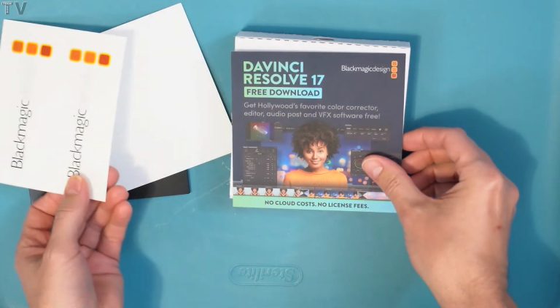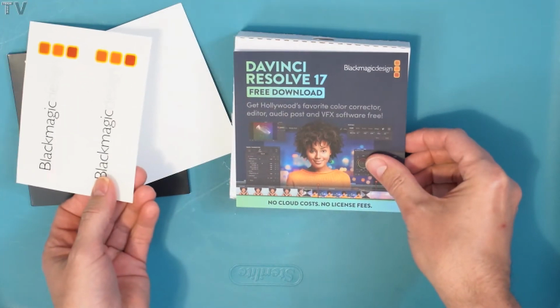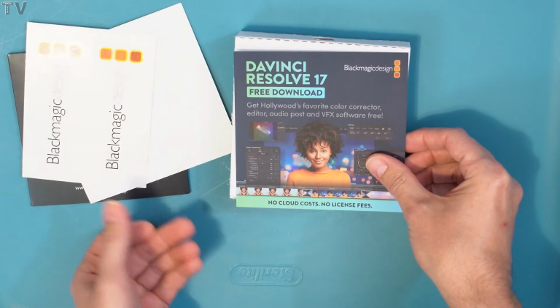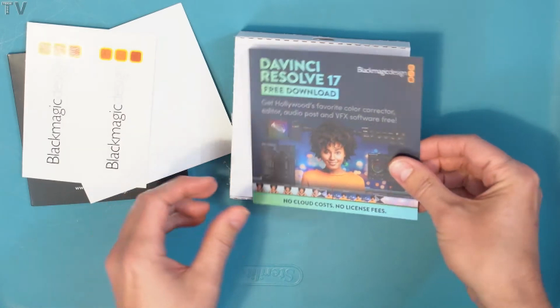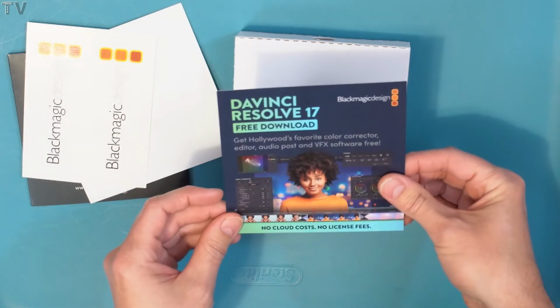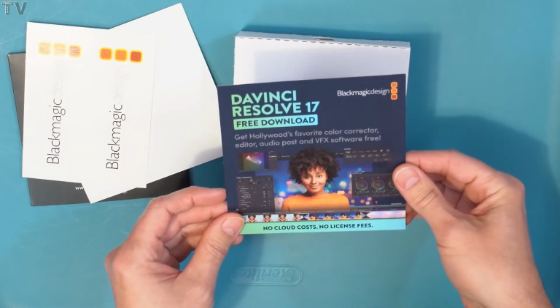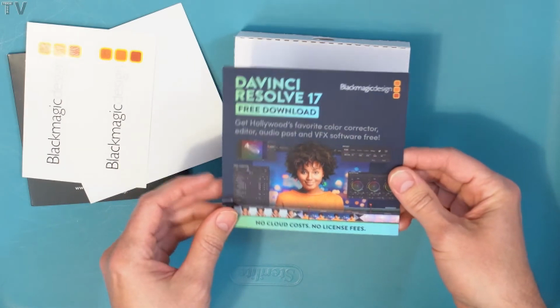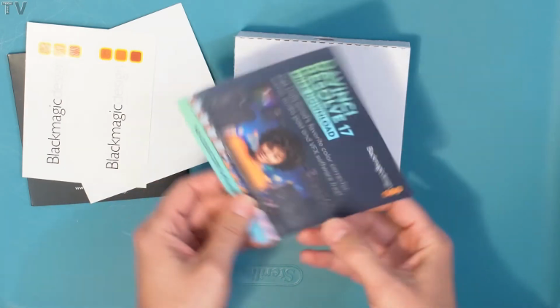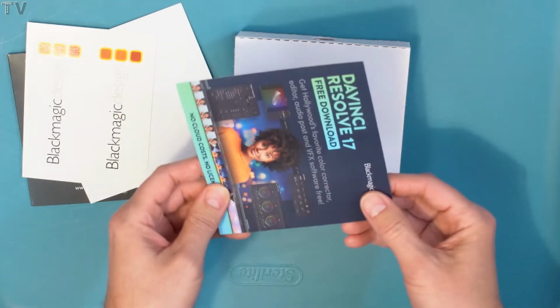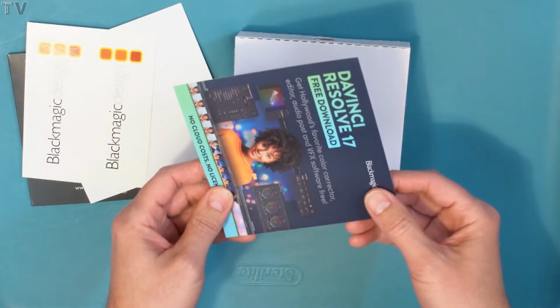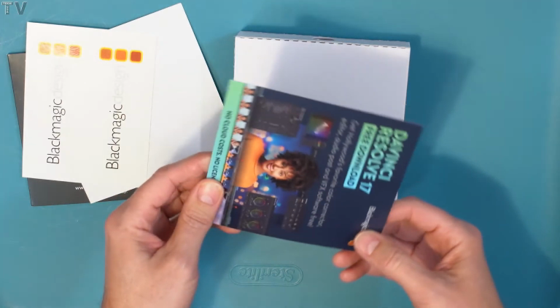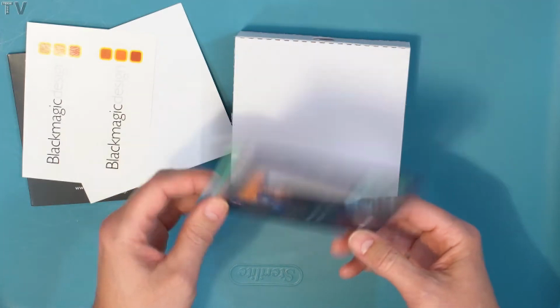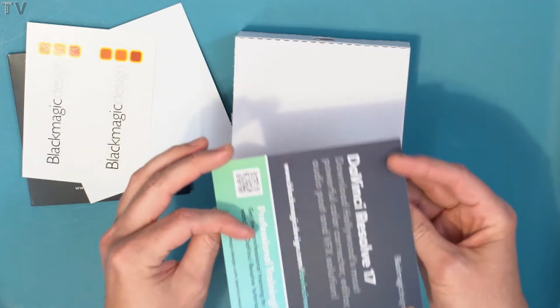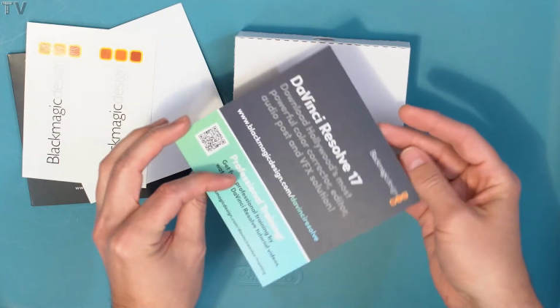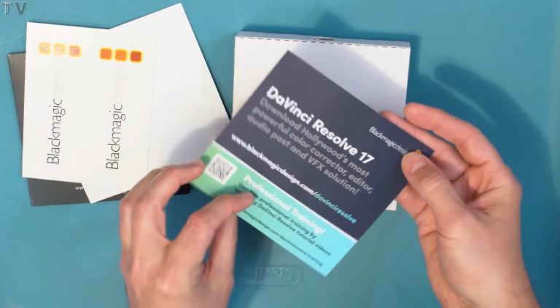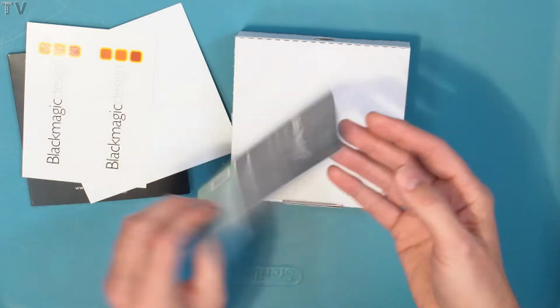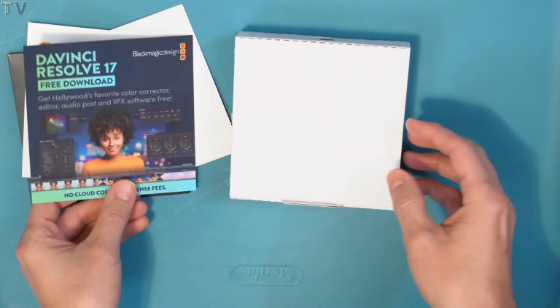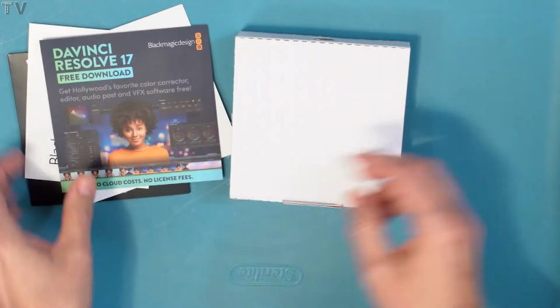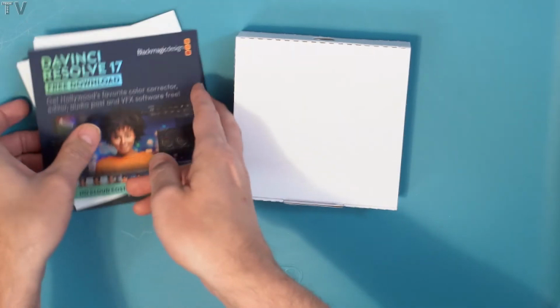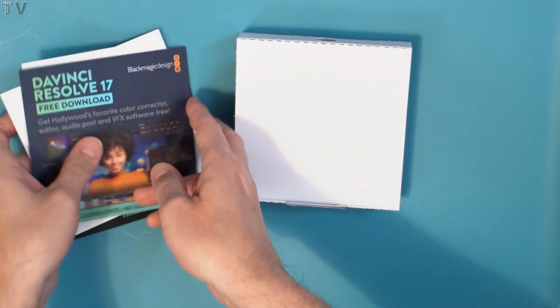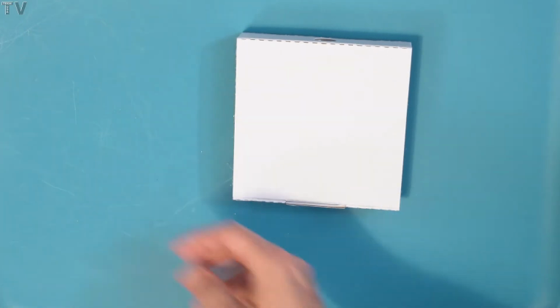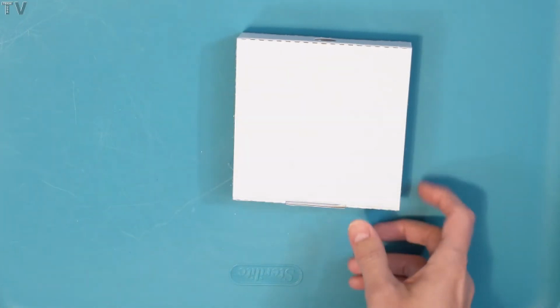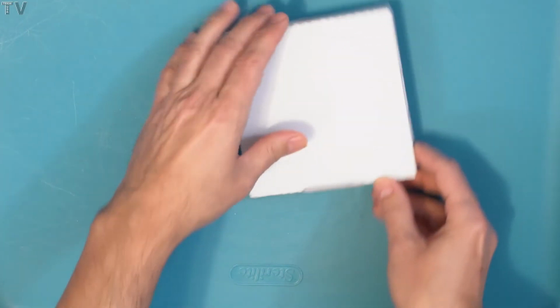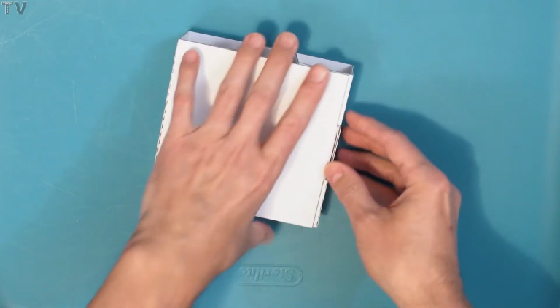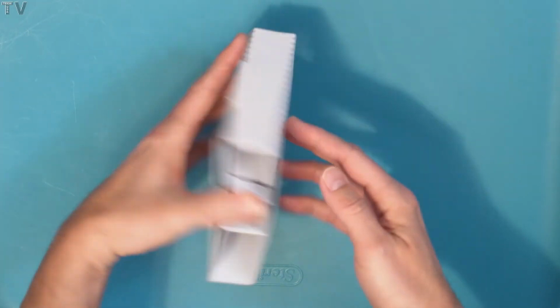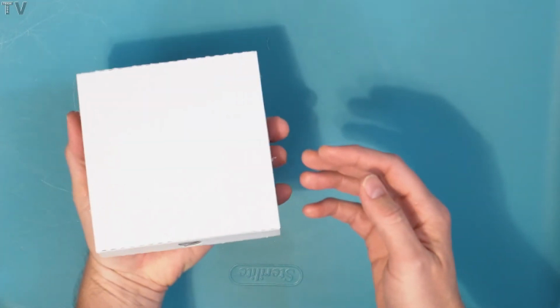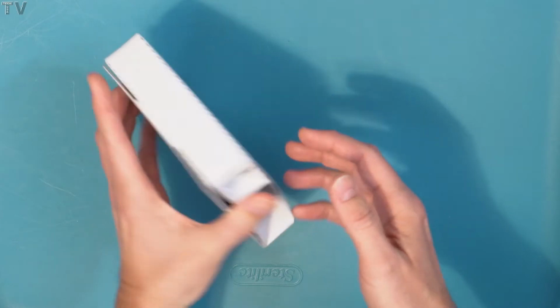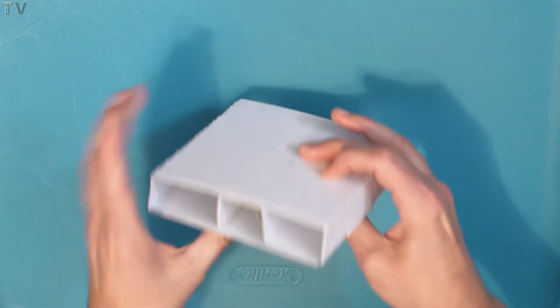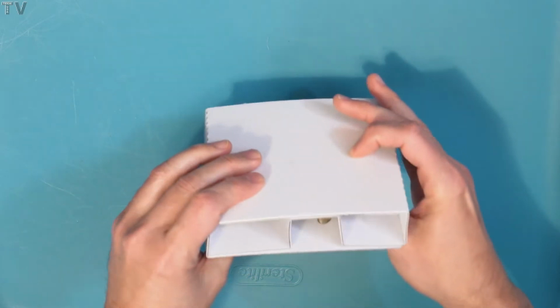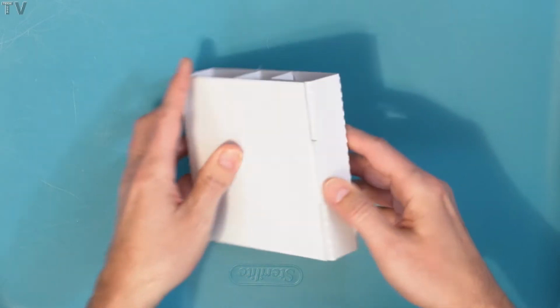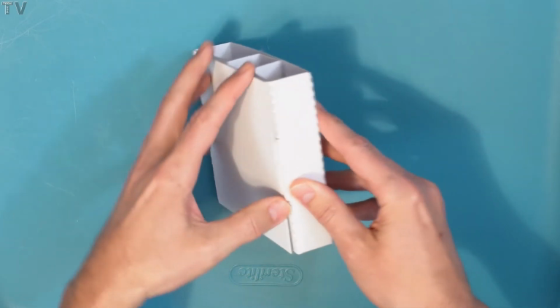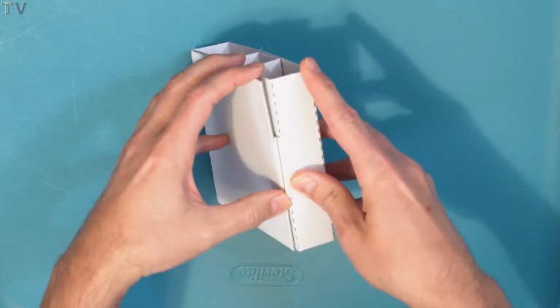They're letting you know you get DaVinci Resolve for free, but it's not the paid version — it's just the free version that everybody can get. I'll put the paperwork off to the side for now and get to the actual product.